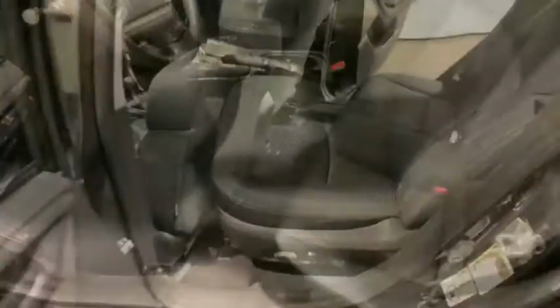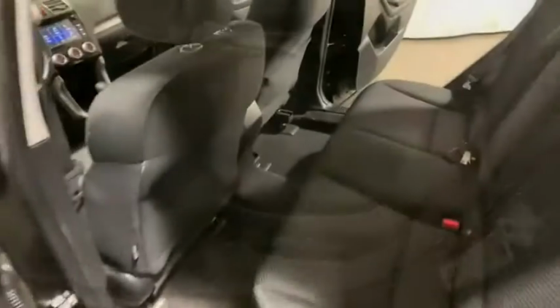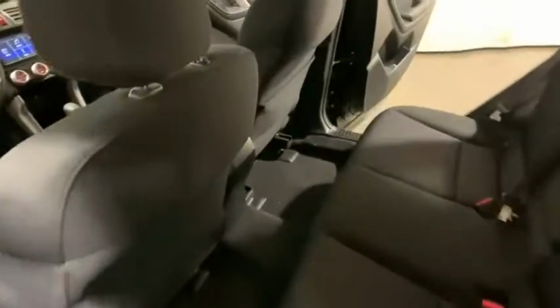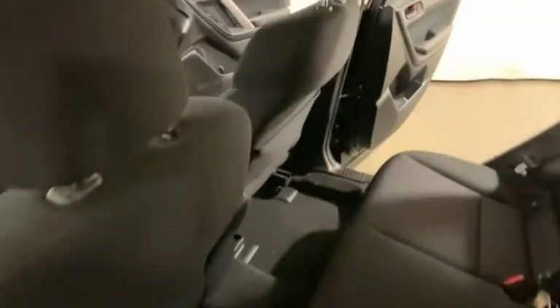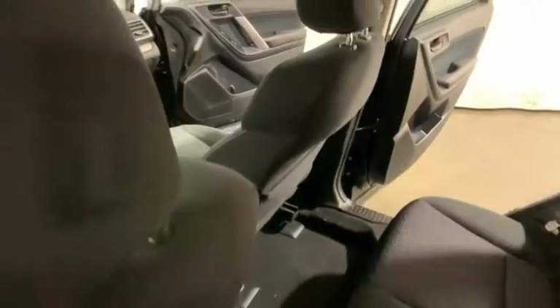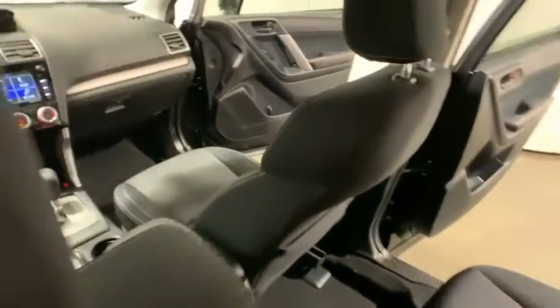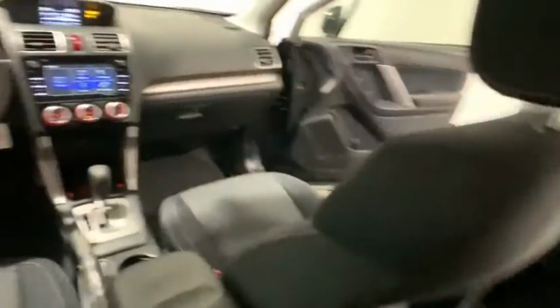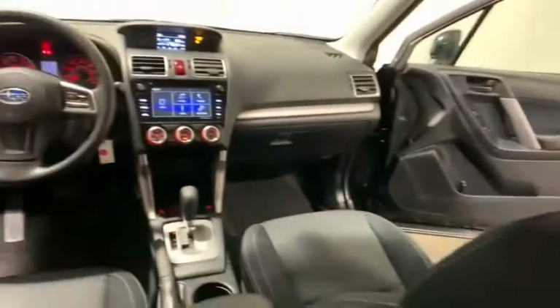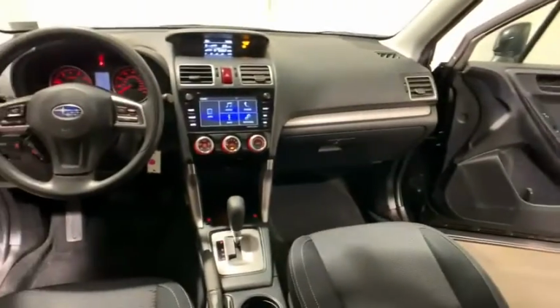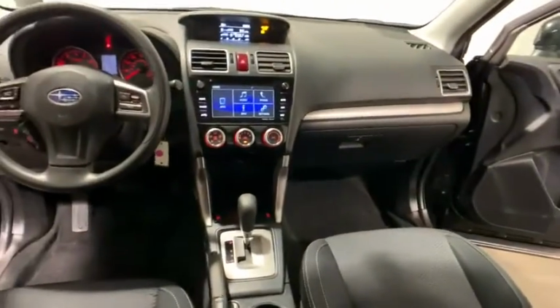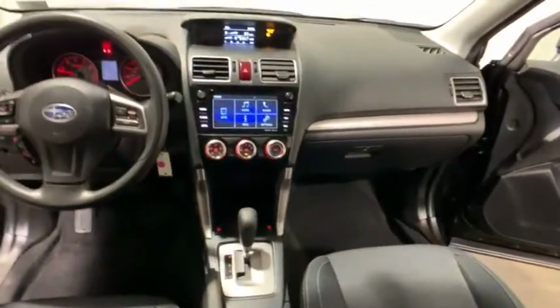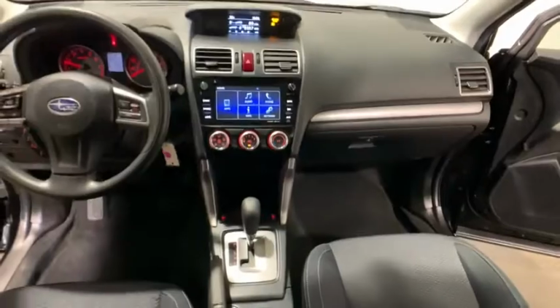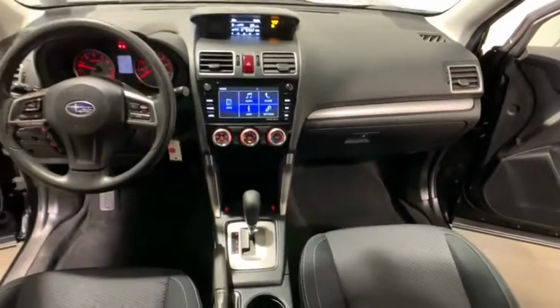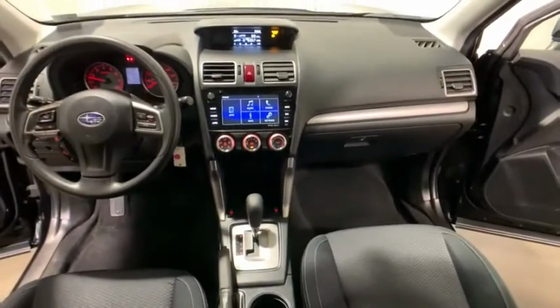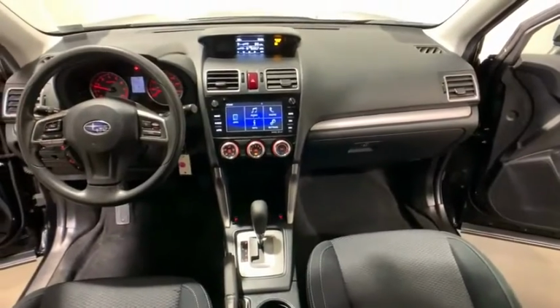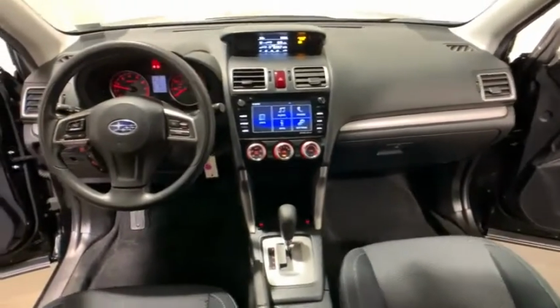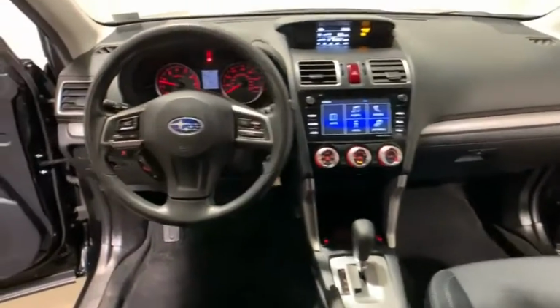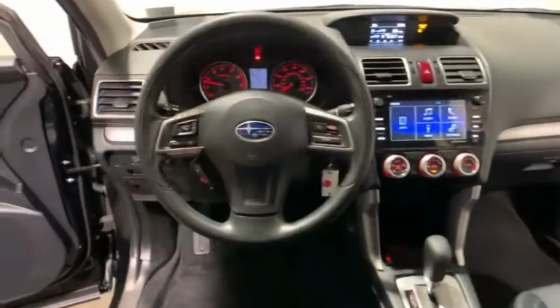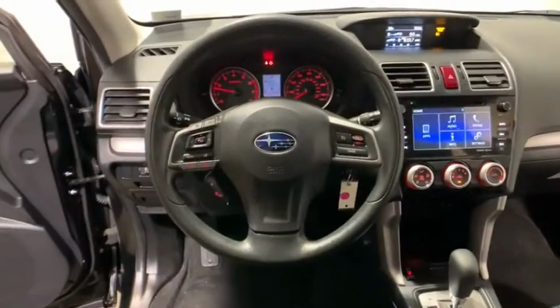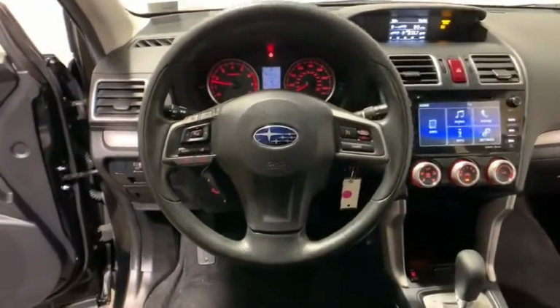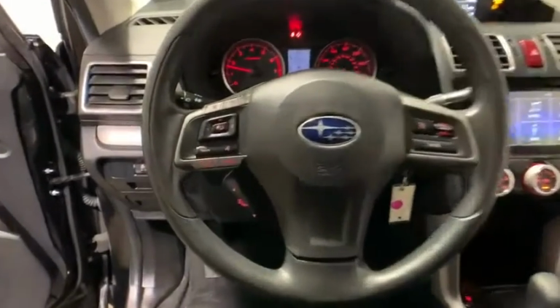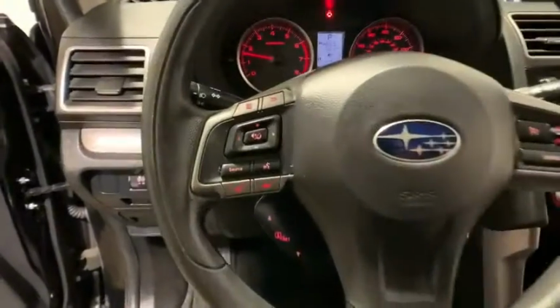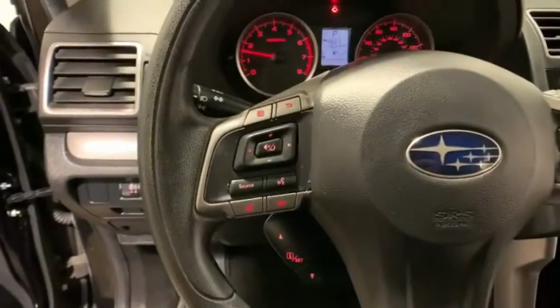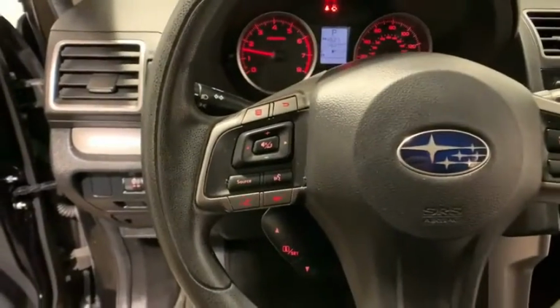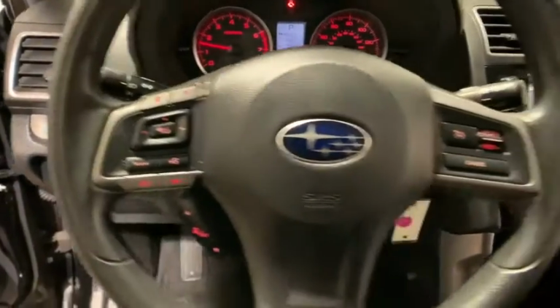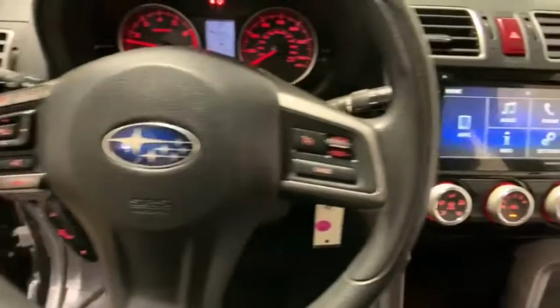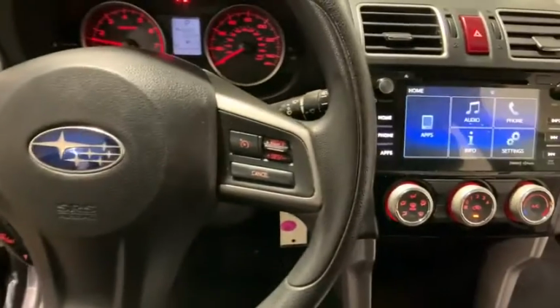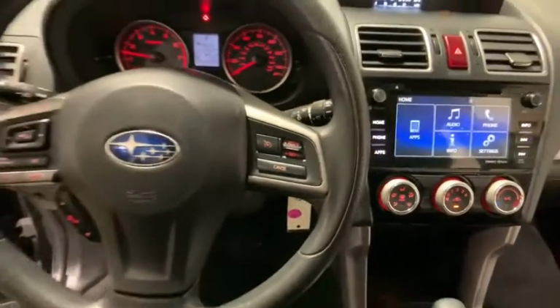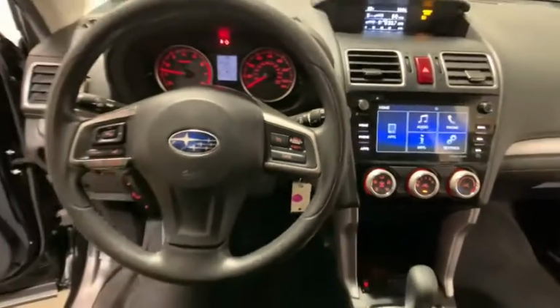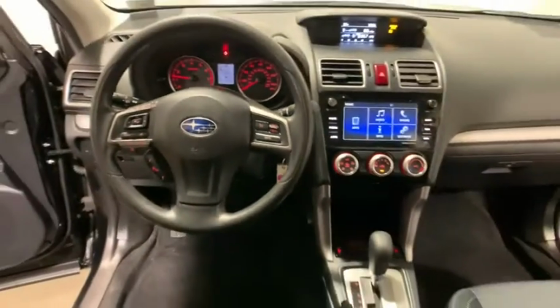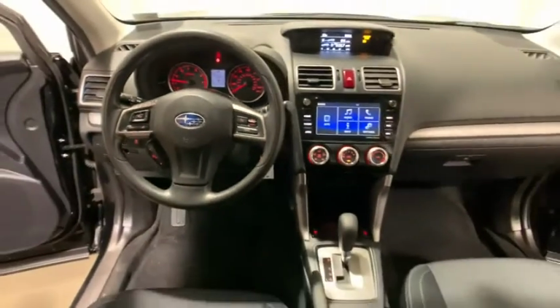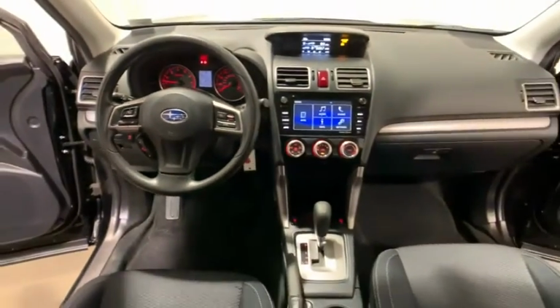Overhead console, remote keyless entry, panic alarm, brake assist, power moonroof, power driver's seat, rear window wiper. This beauty will even make your house keys jealous. Drive it today.